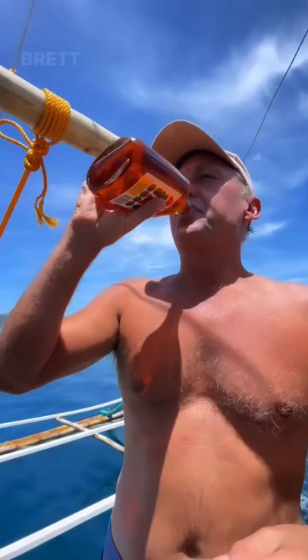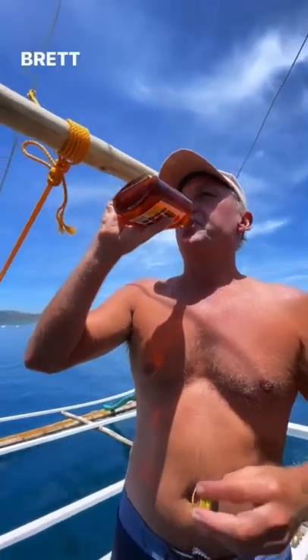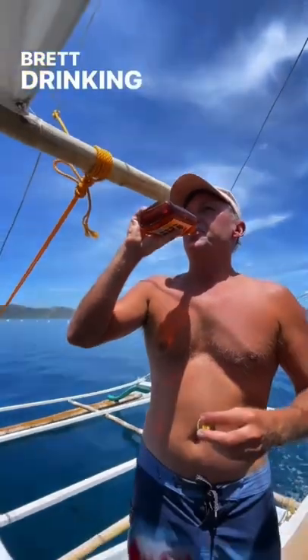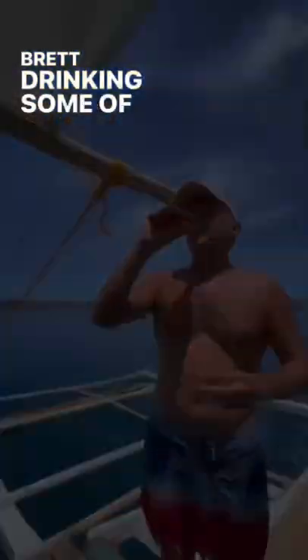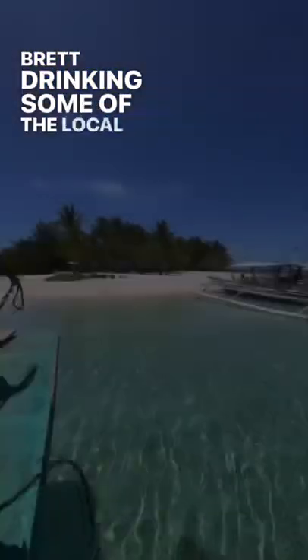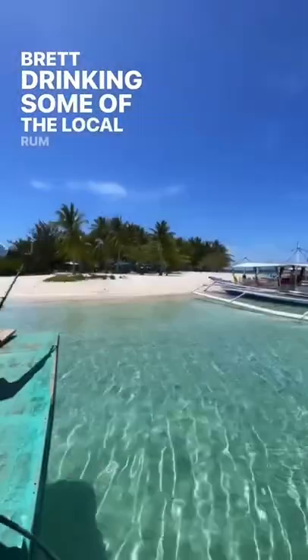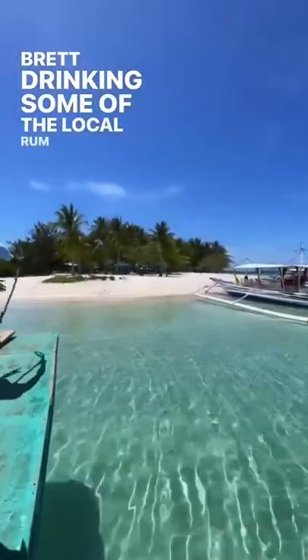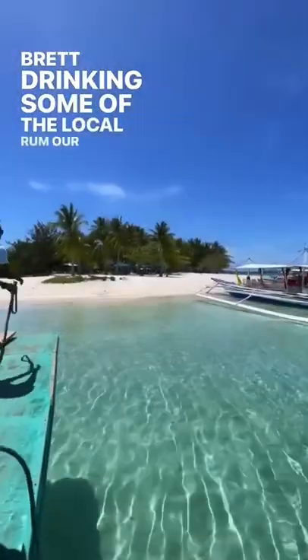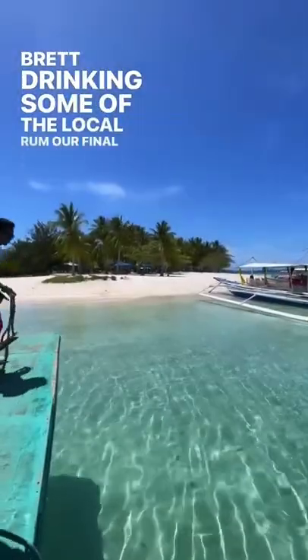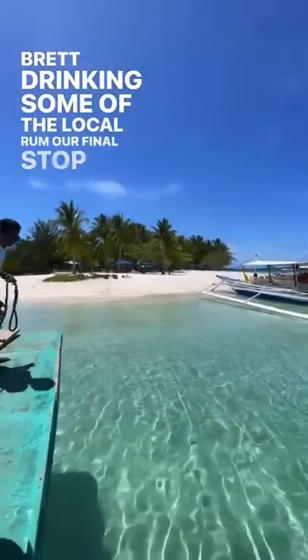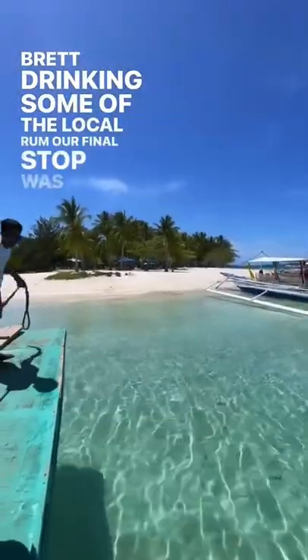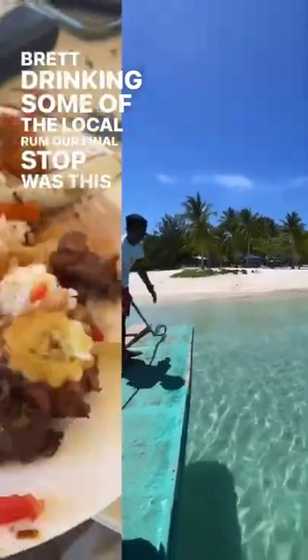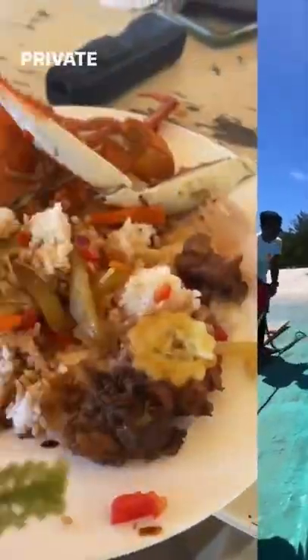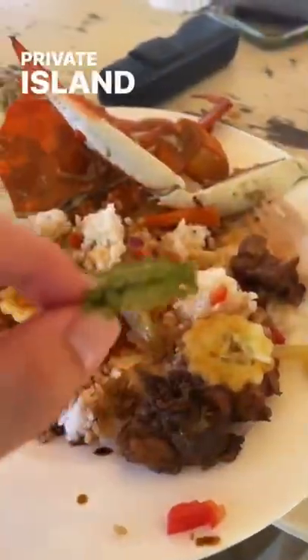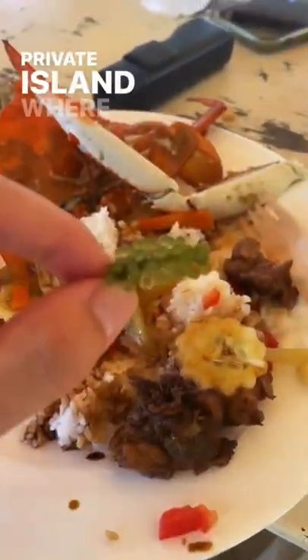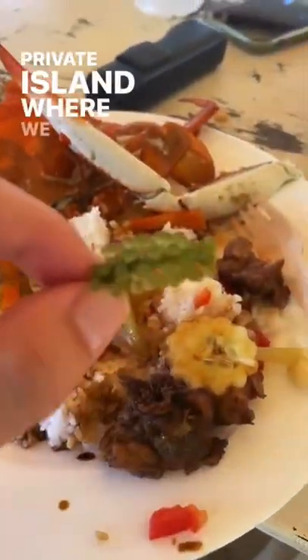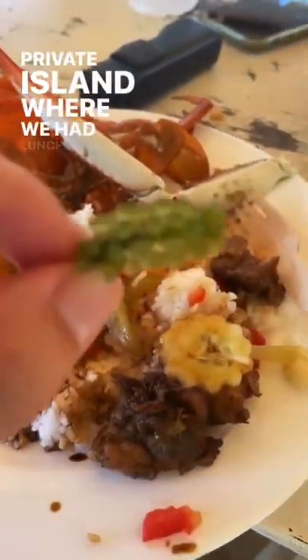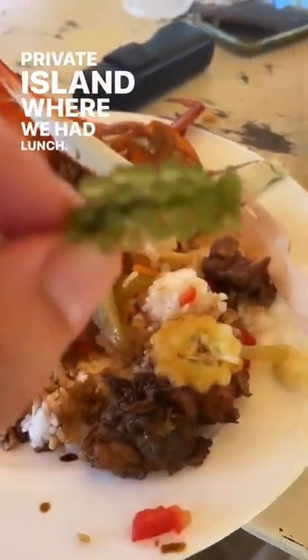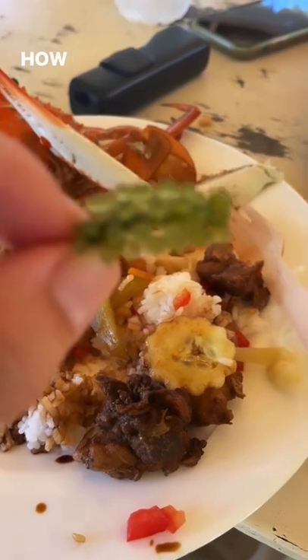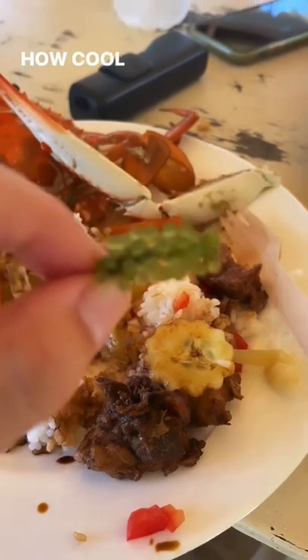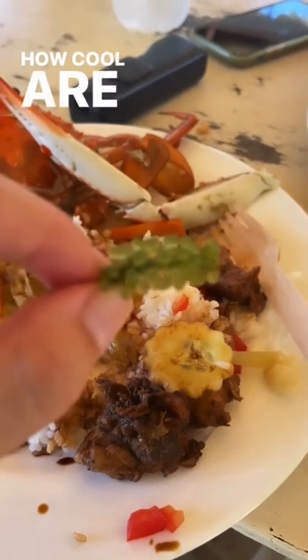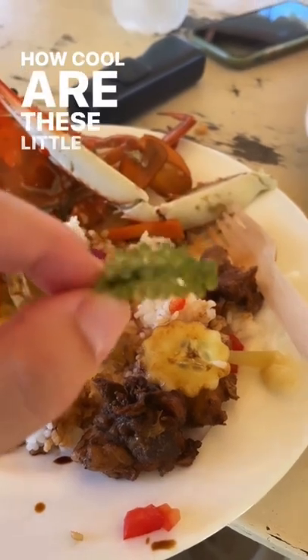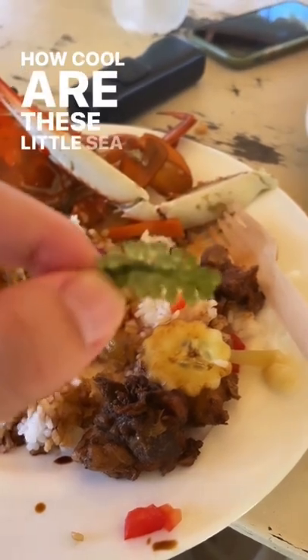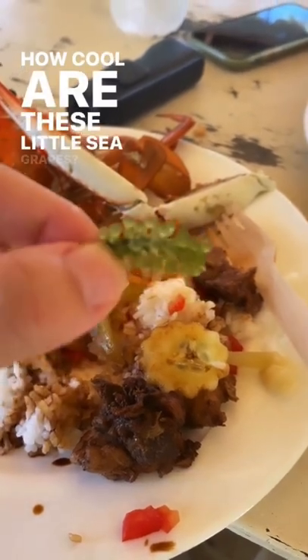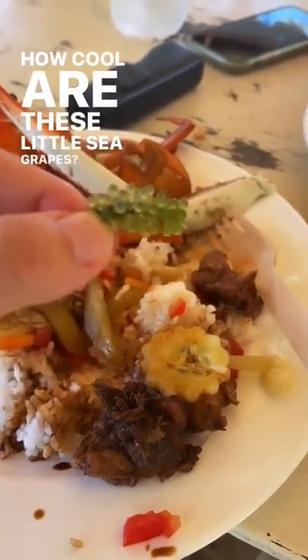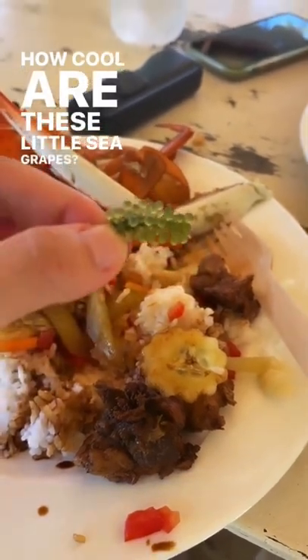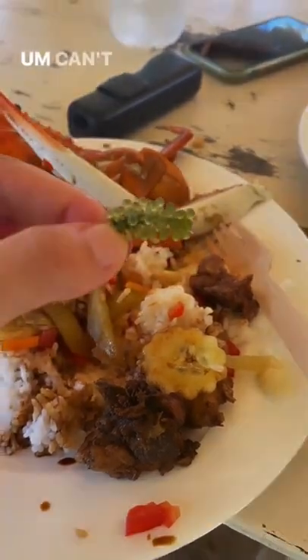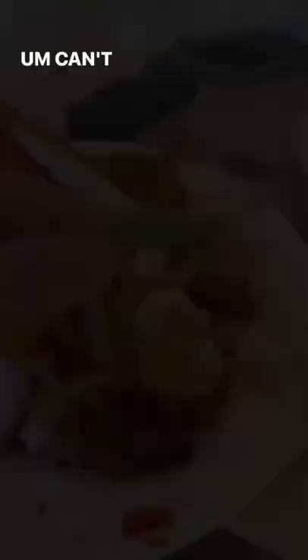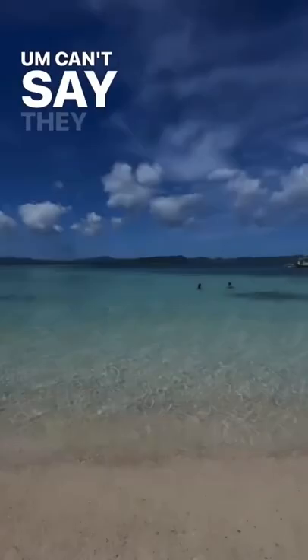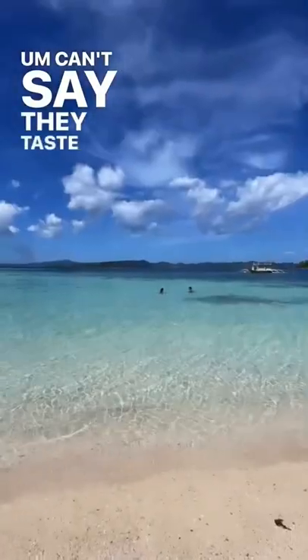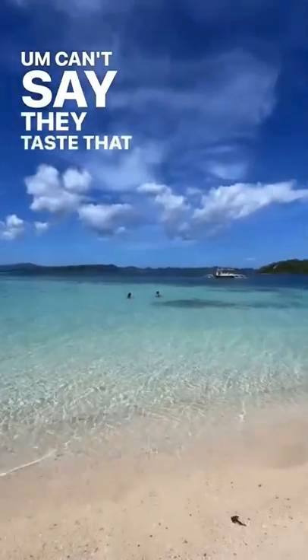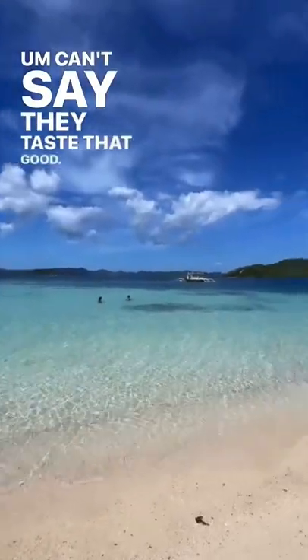Here's Brett drinking some of the local rum. Our final stop was this private island where we had lunch. How cool are these little sea grapes? Can't say they taste that good.